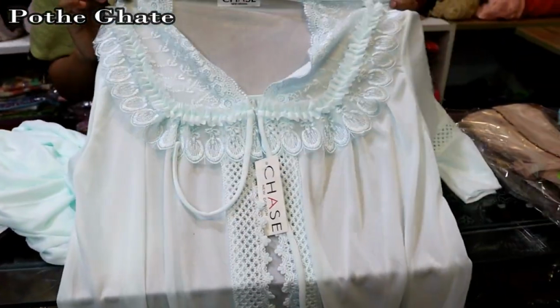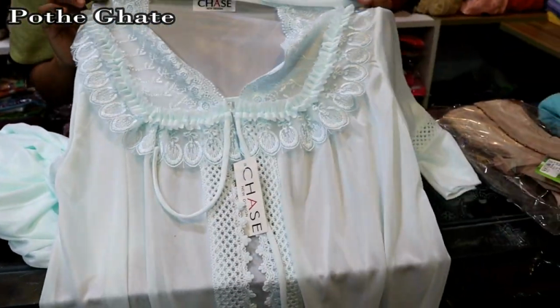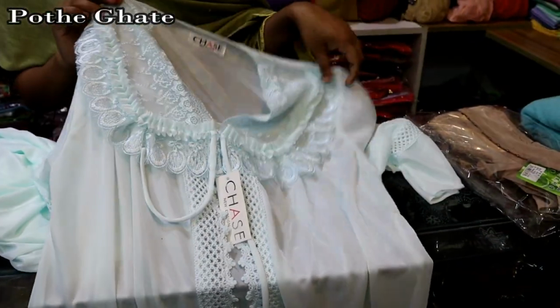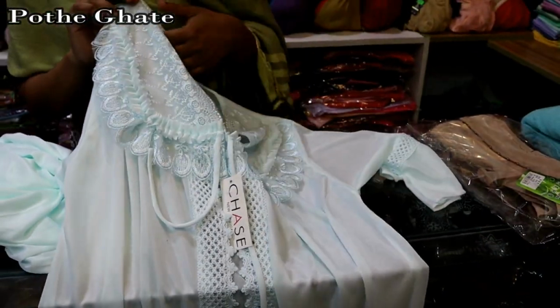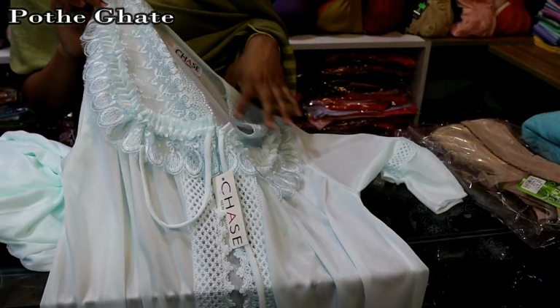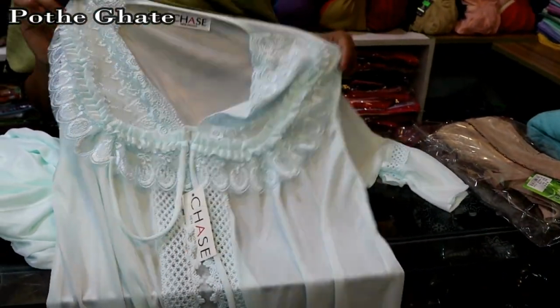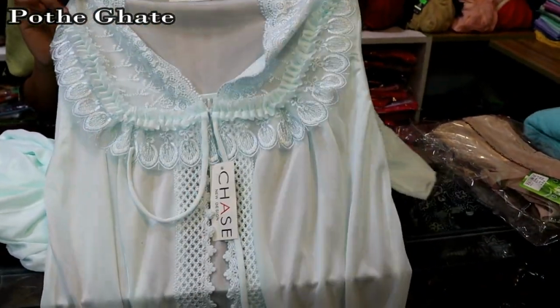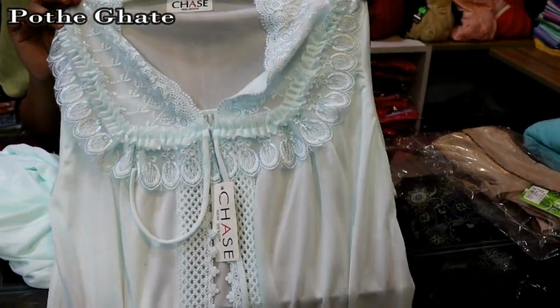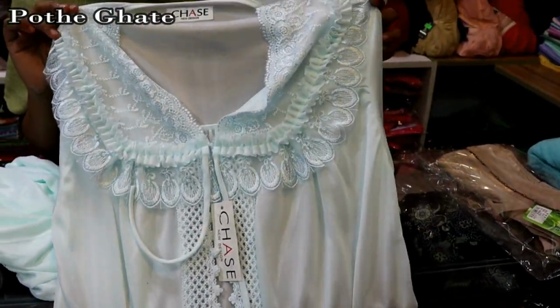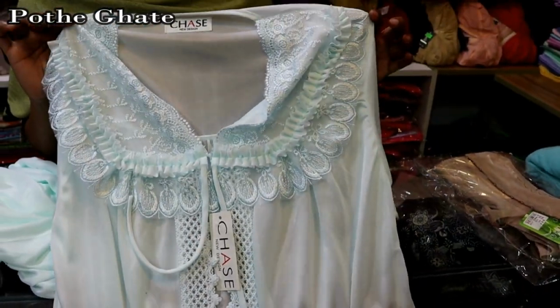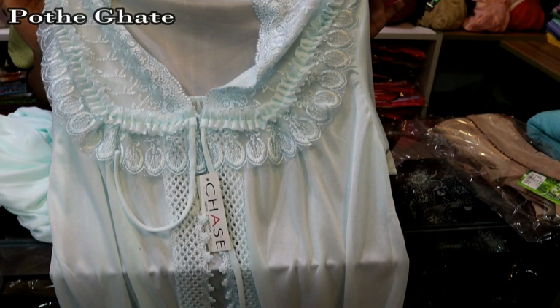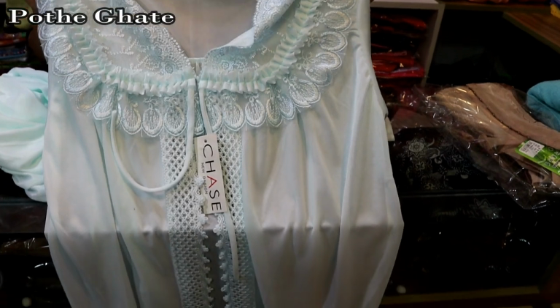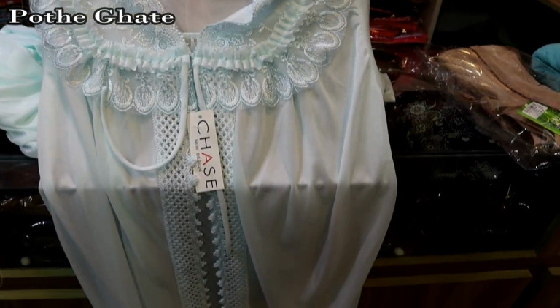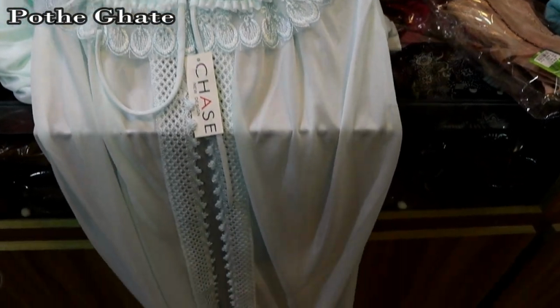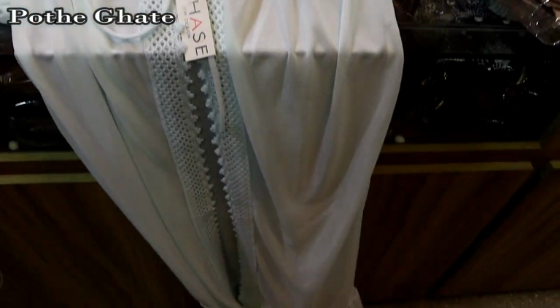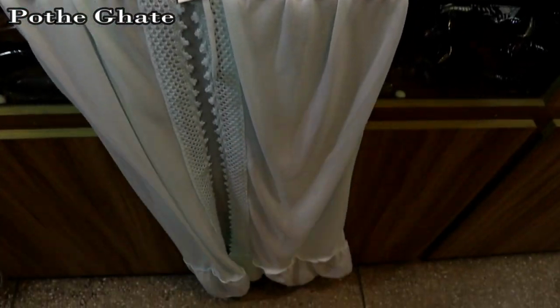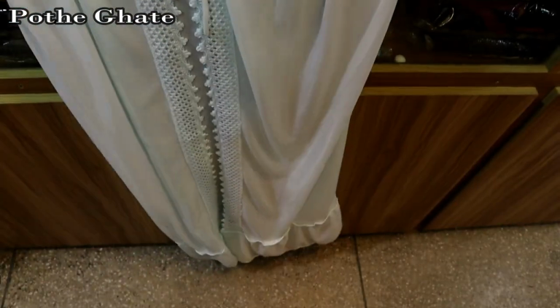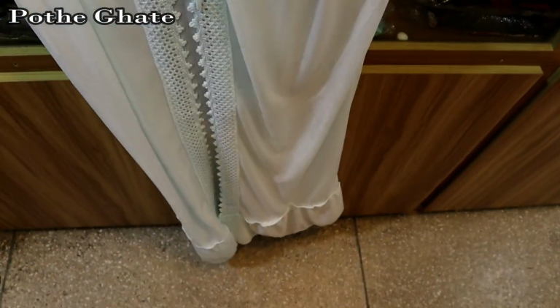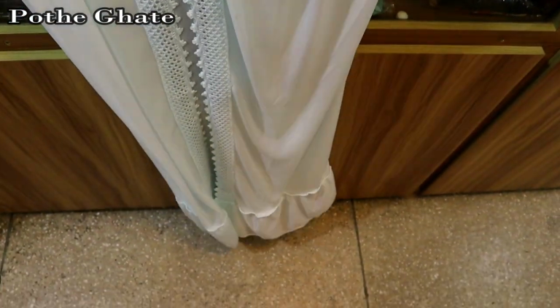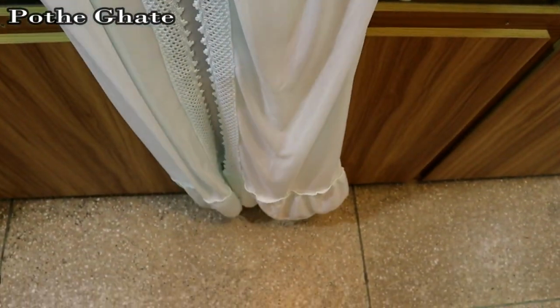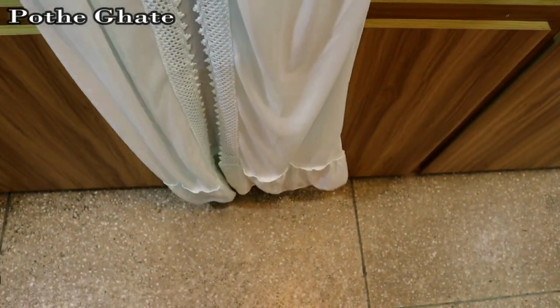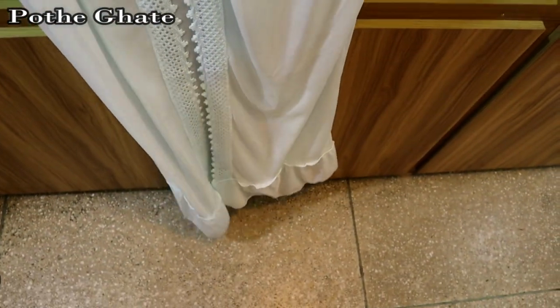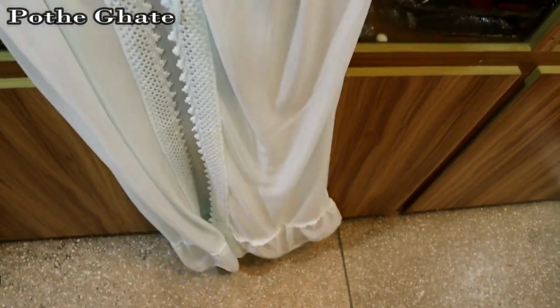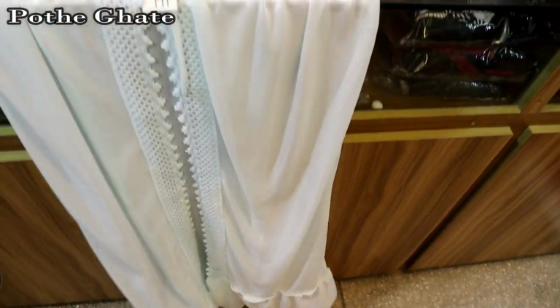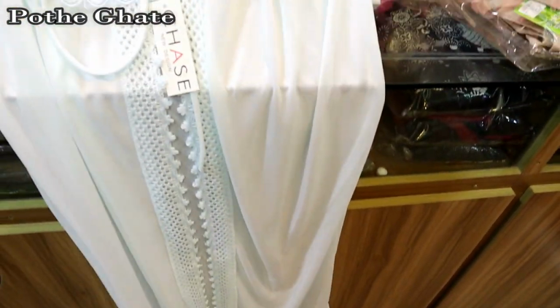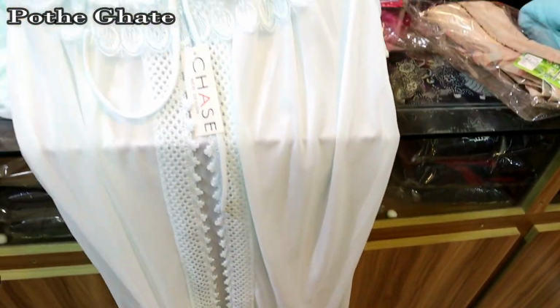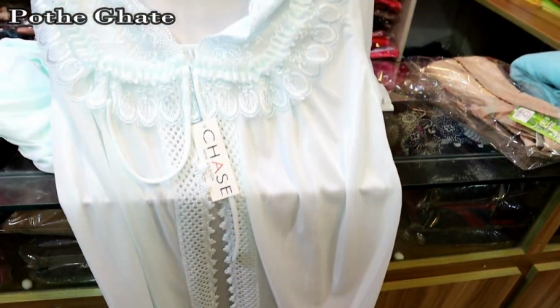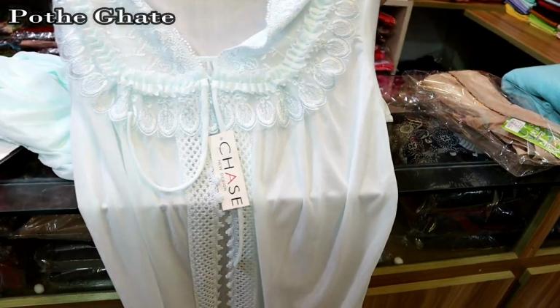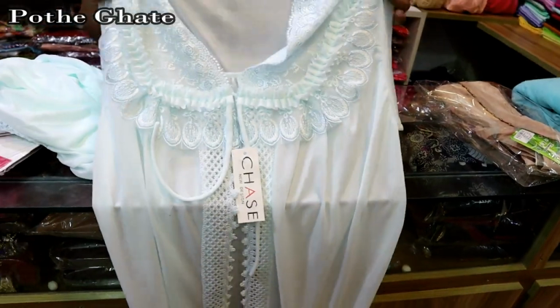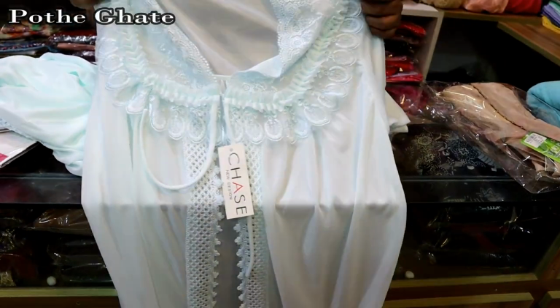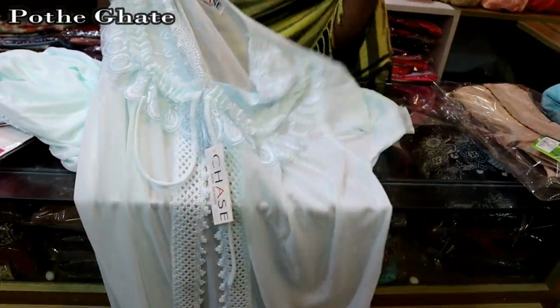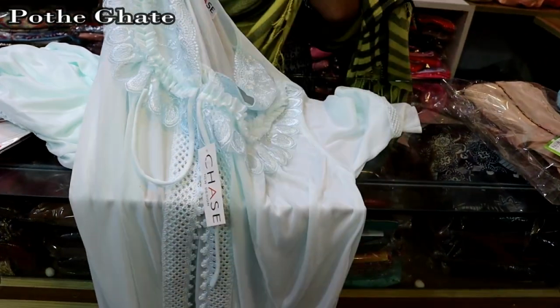We are looking at the night collection. It comes in 2 parts, 3 parts, 6 parts, and 8 parts. We are going to start with the night body shape.